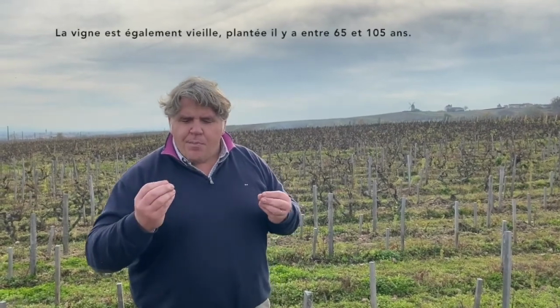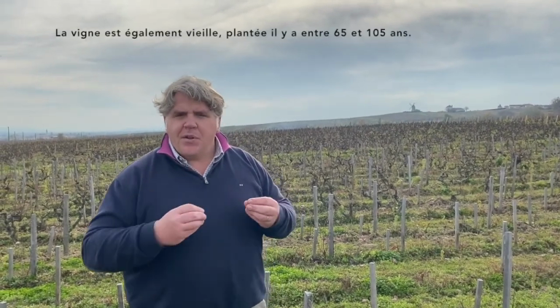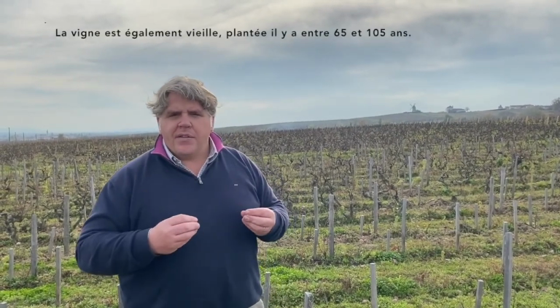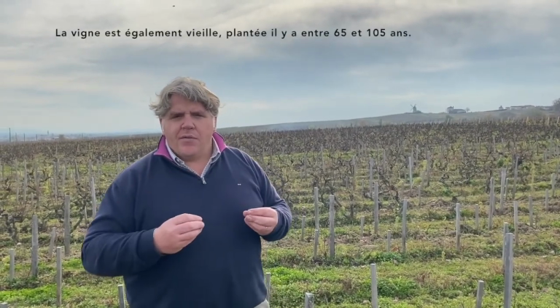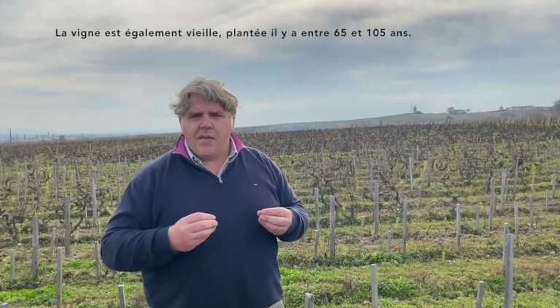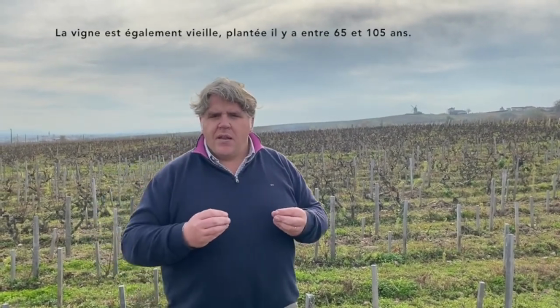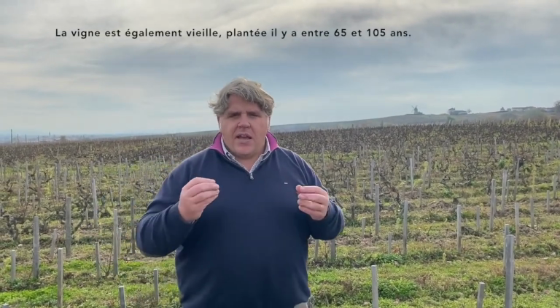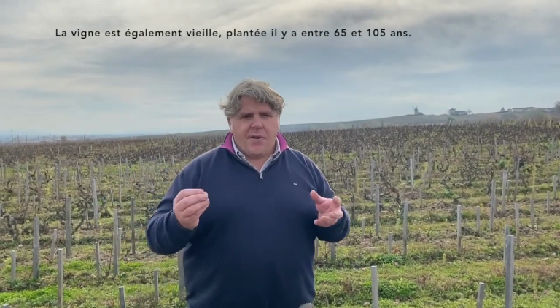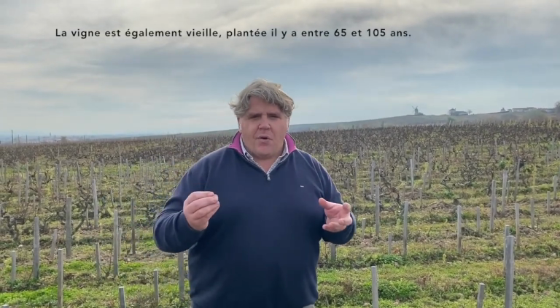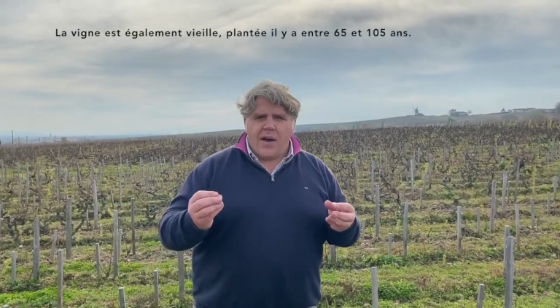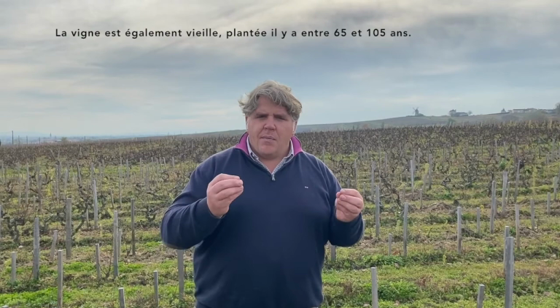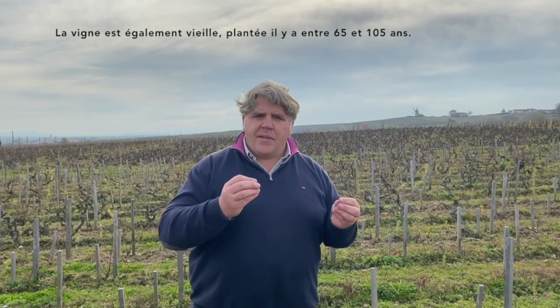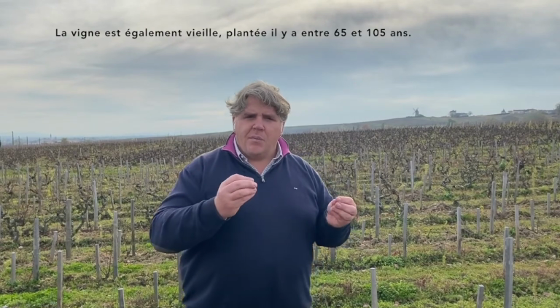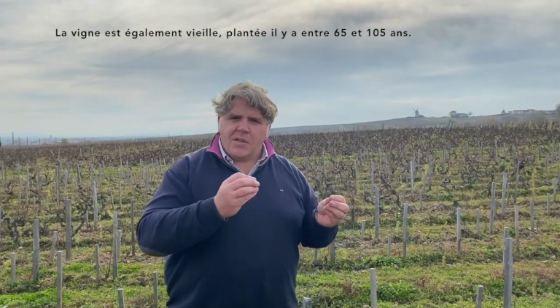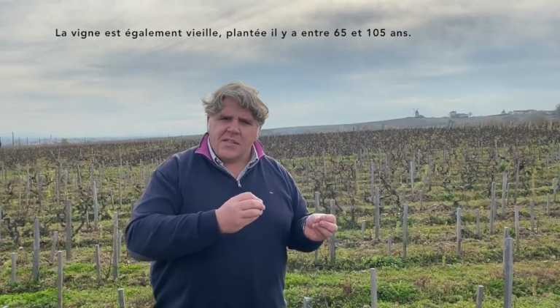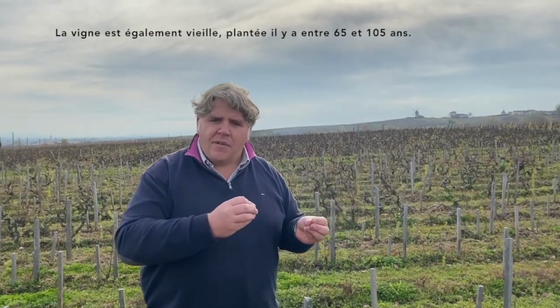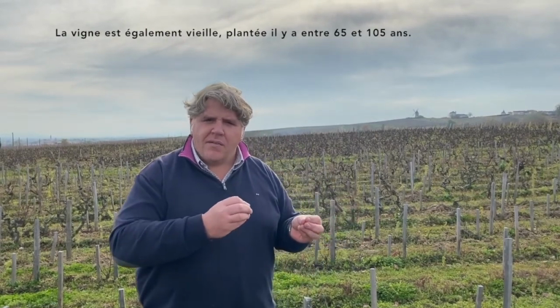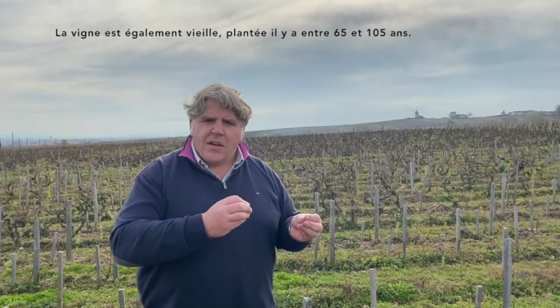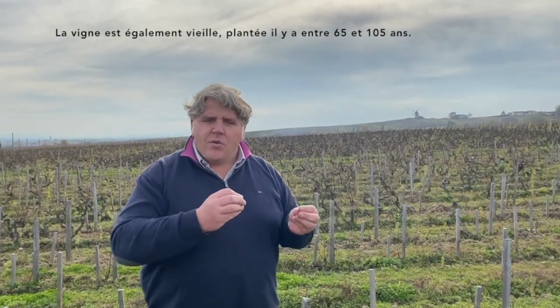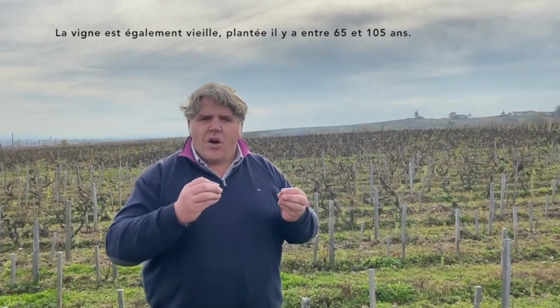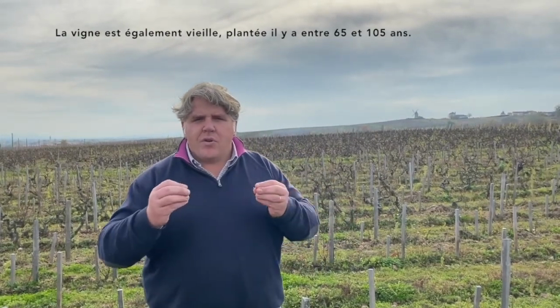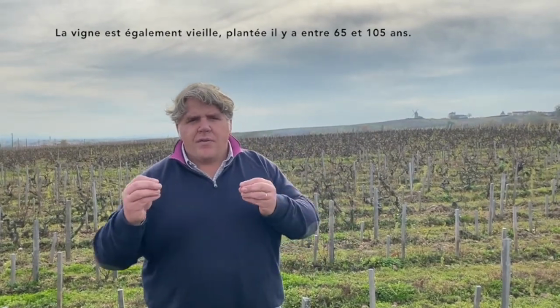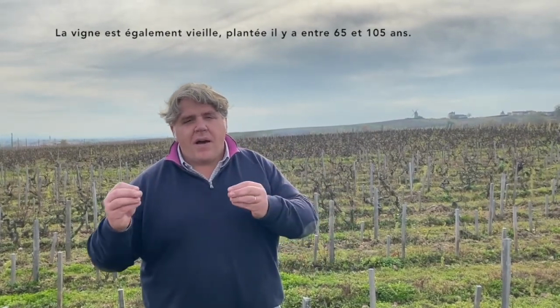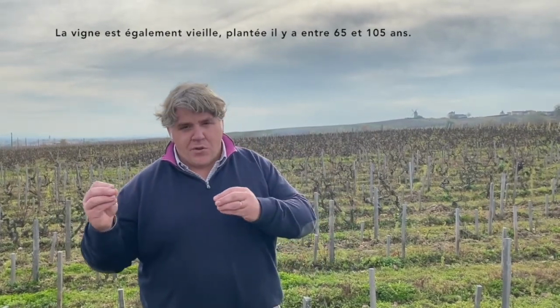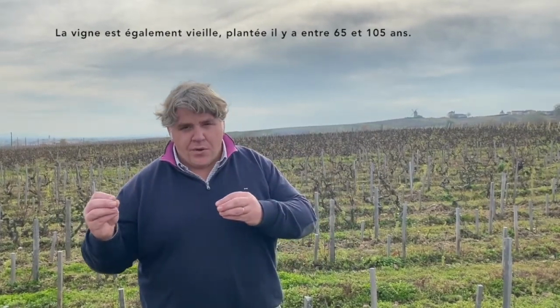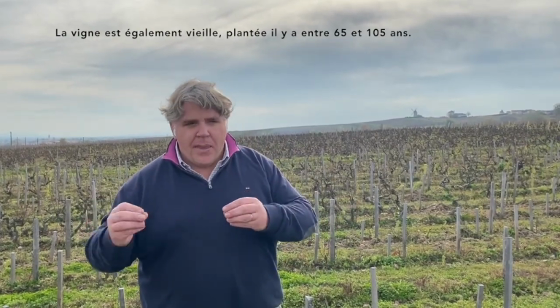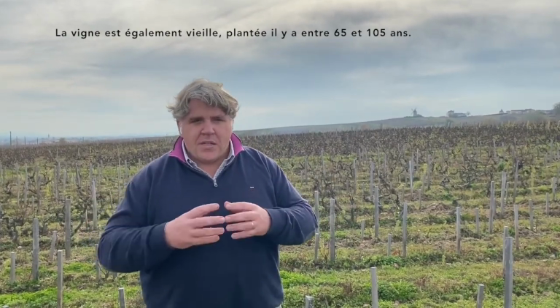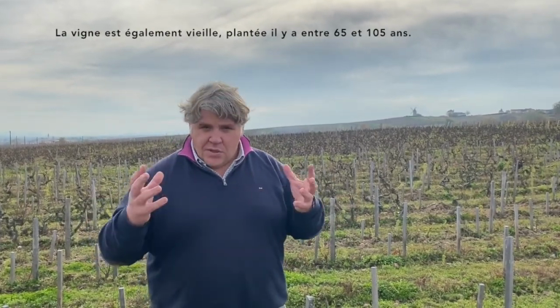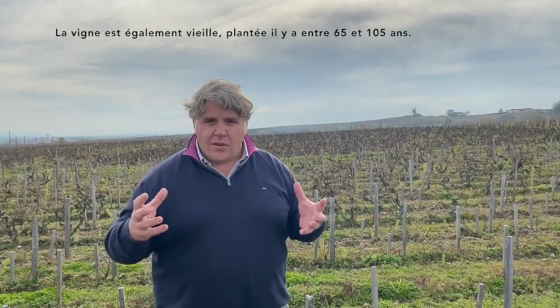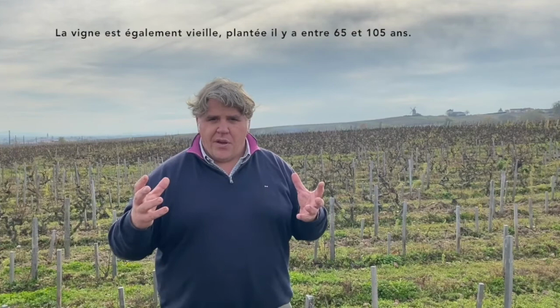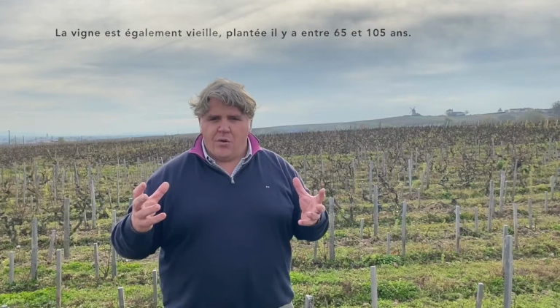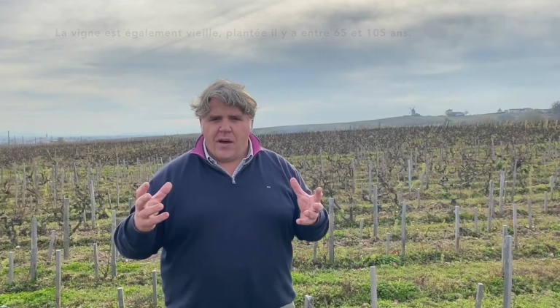A particularity of the Vieilles Vignes is that it's a very old vine, planted between 65 to 105 years old — quite a very old vine.